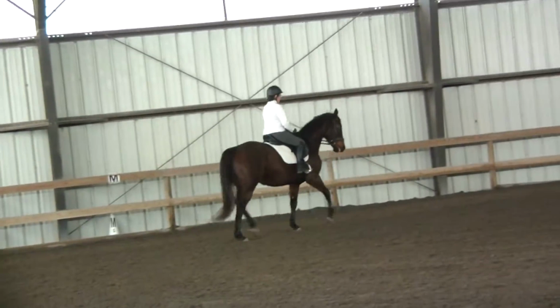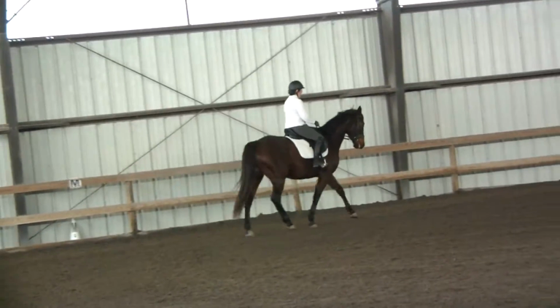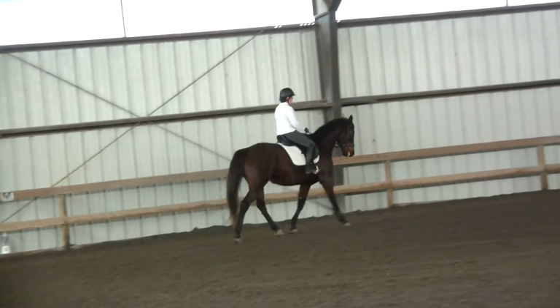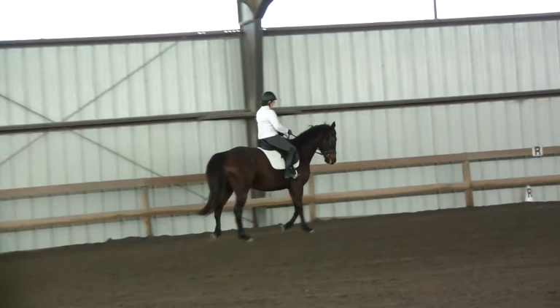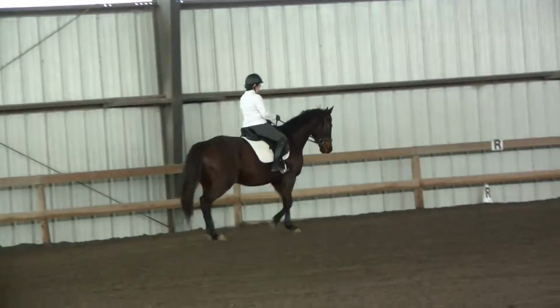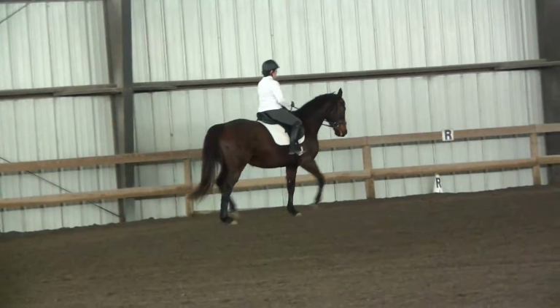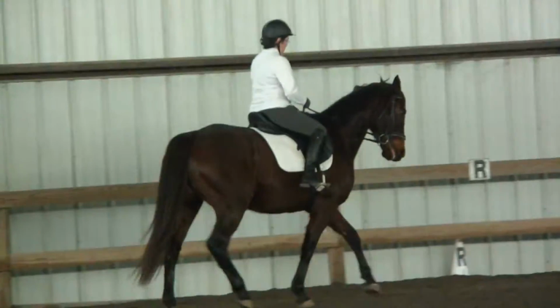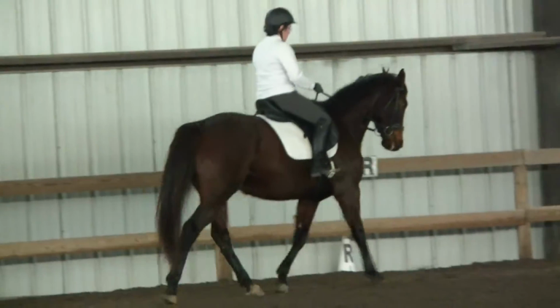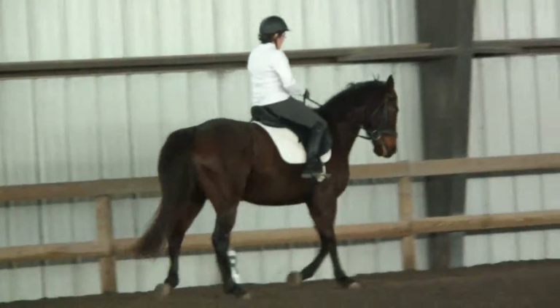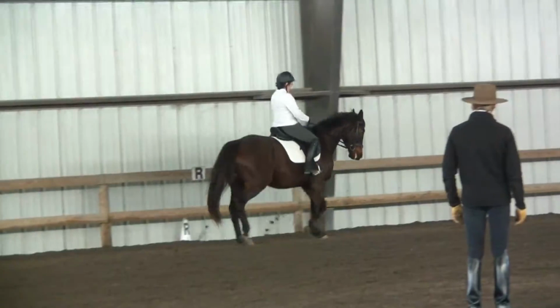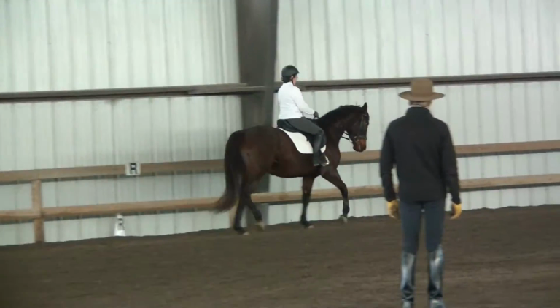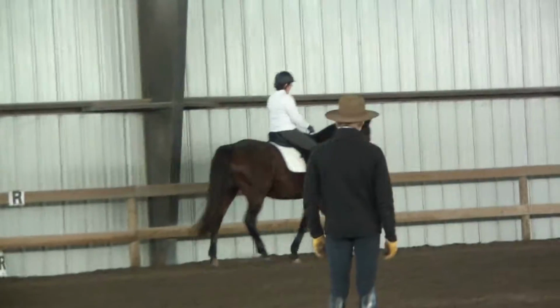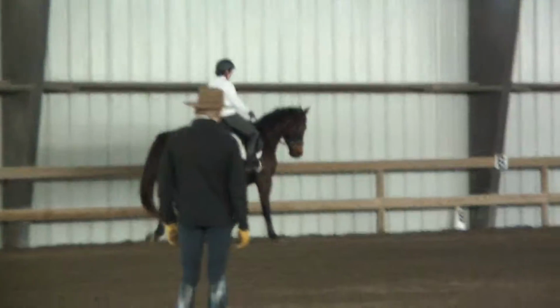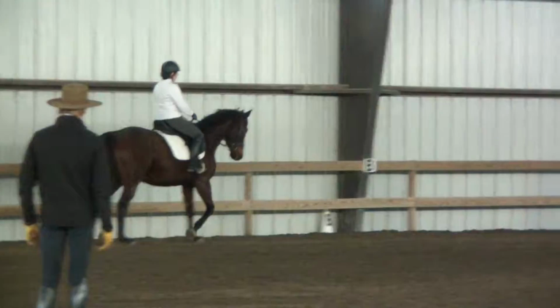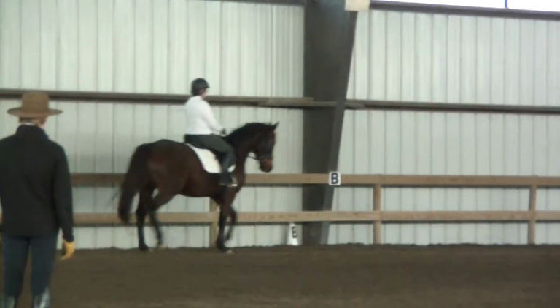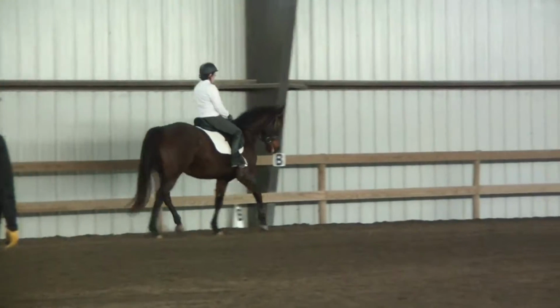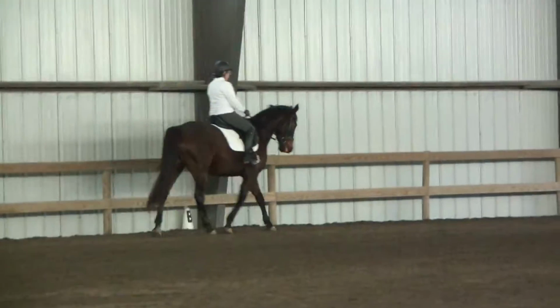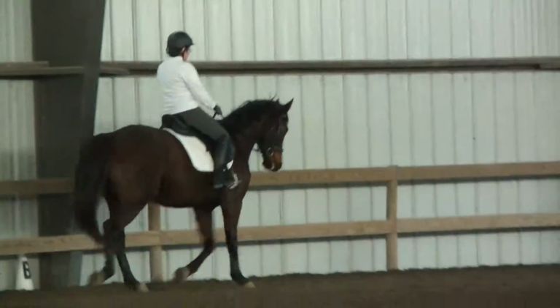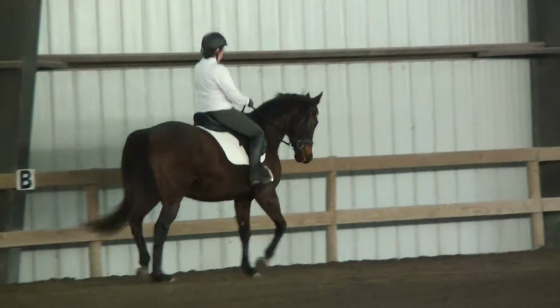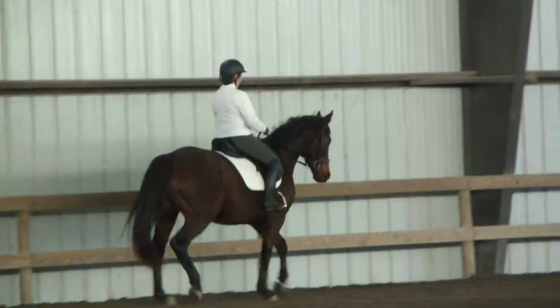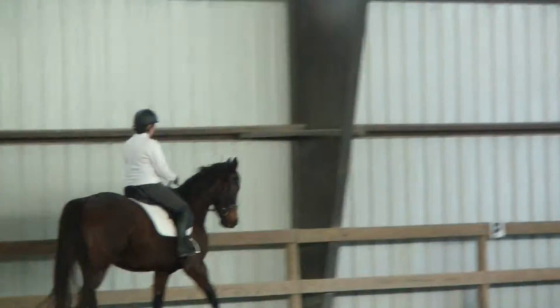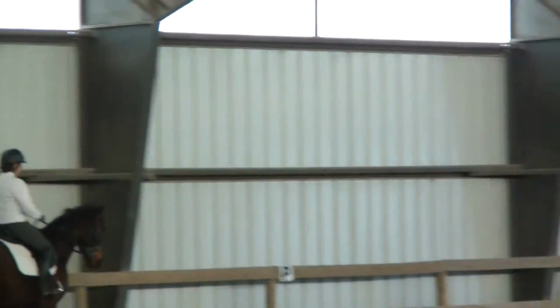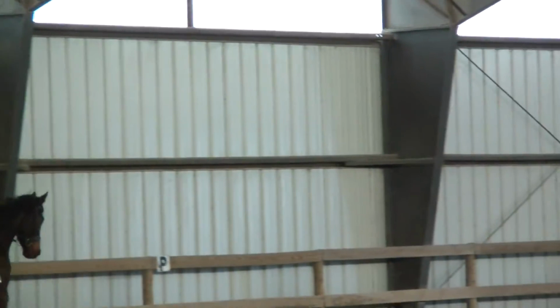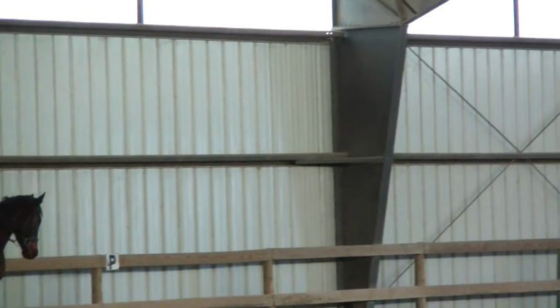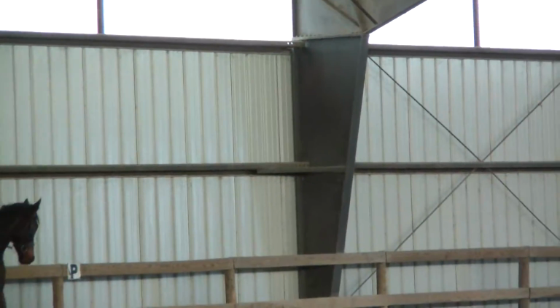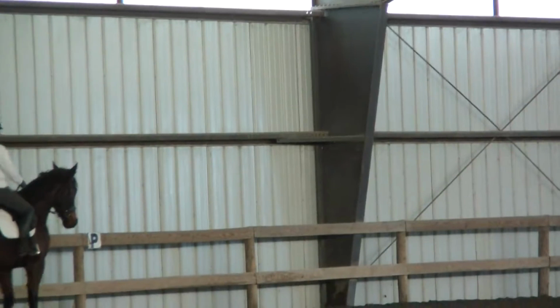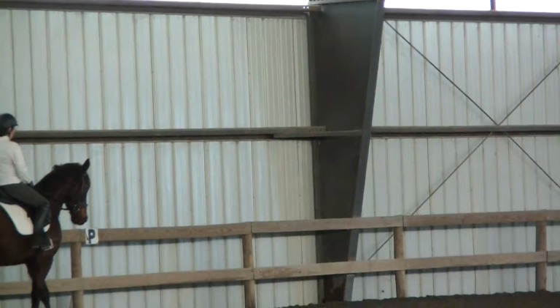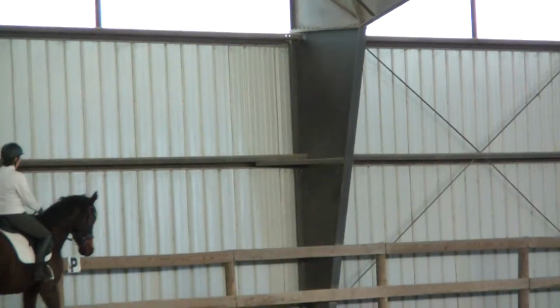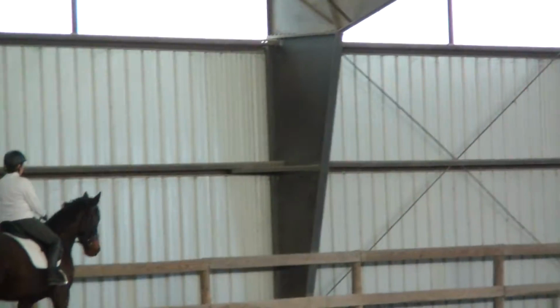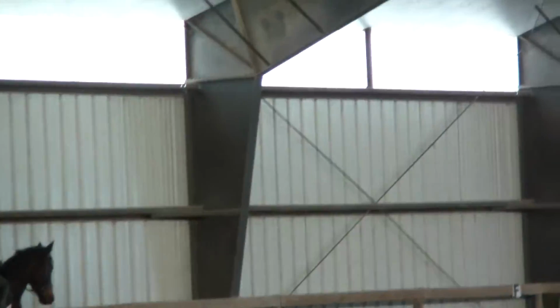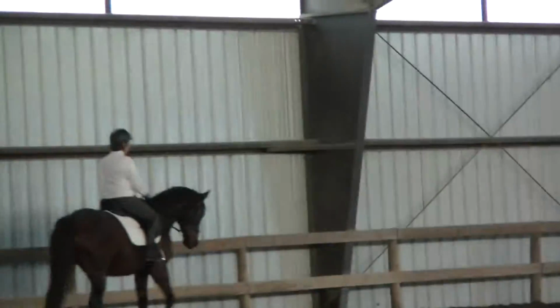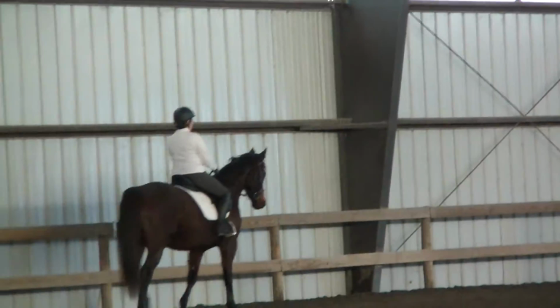Now we're going to try to have a reasonable amount of impulsion. Something like that, right, and then stop that. Okay, first a couple of just plain walks, and then we'll go deep and pause.